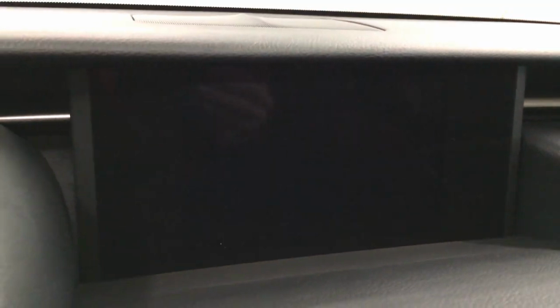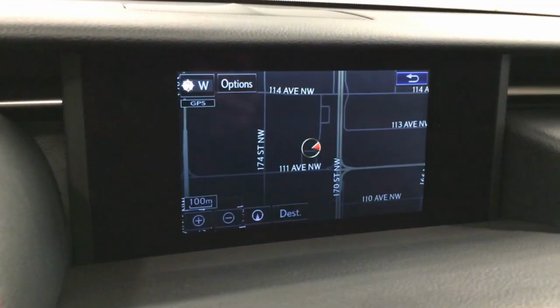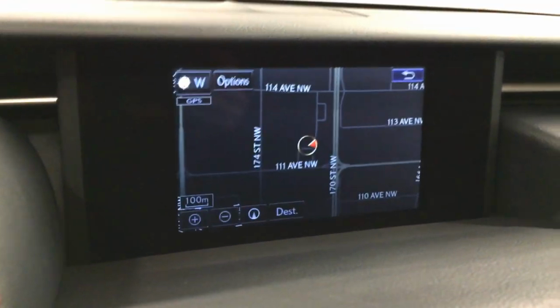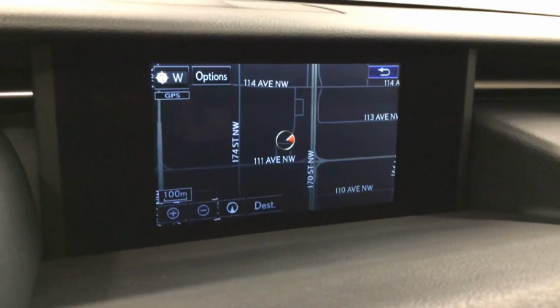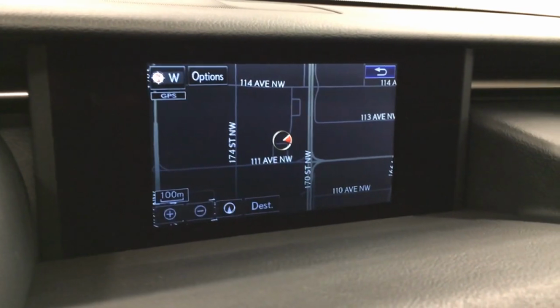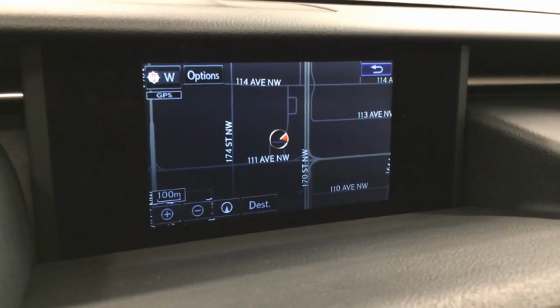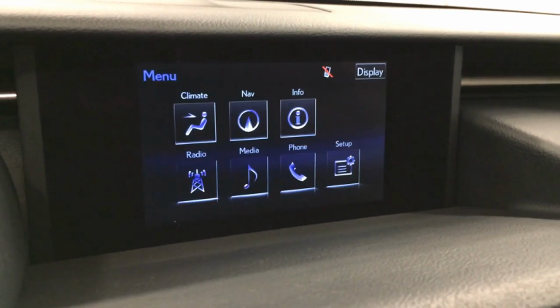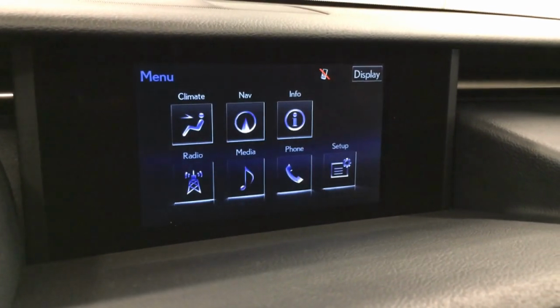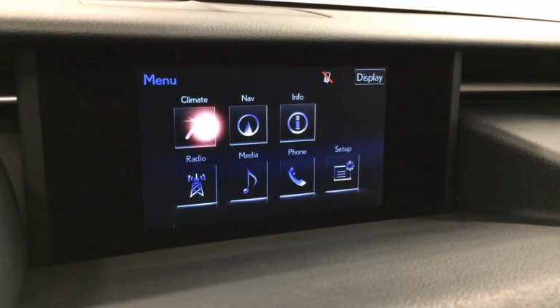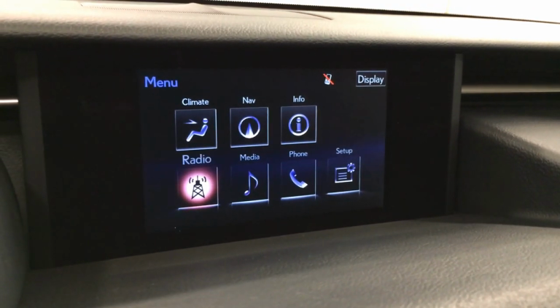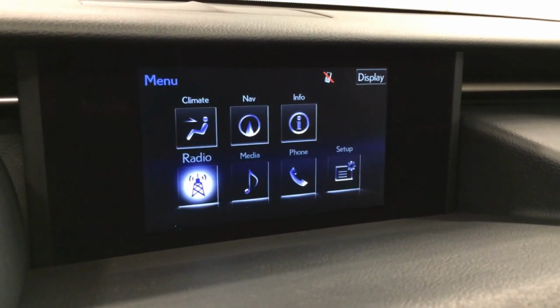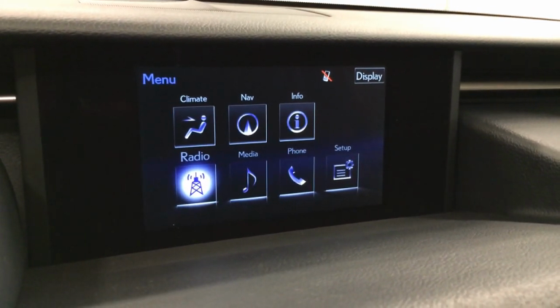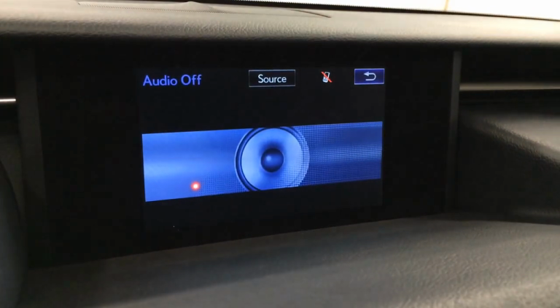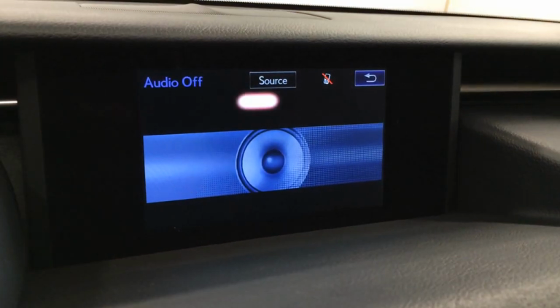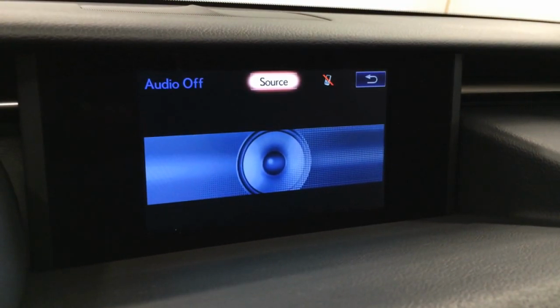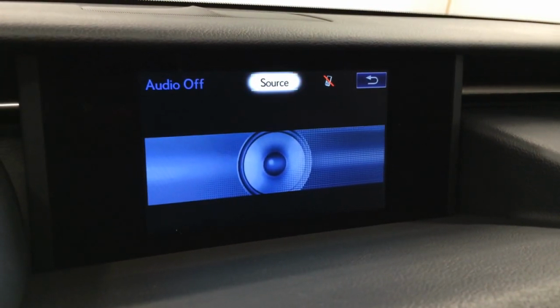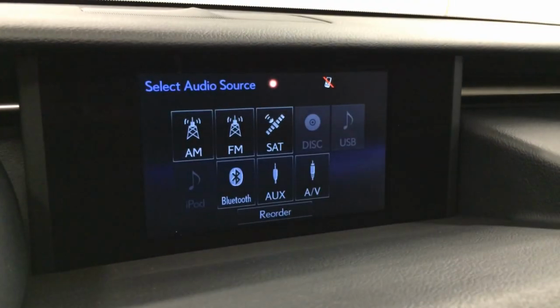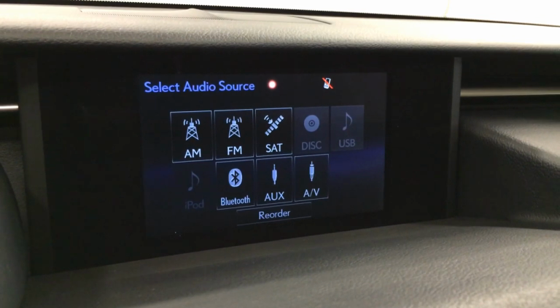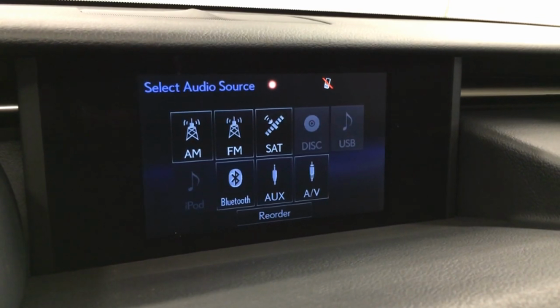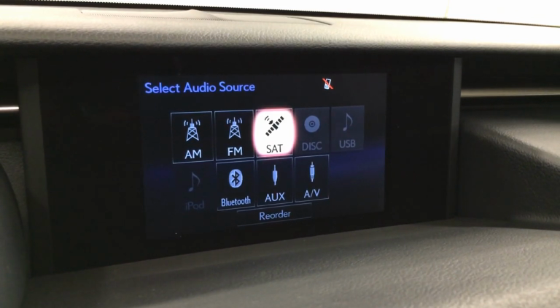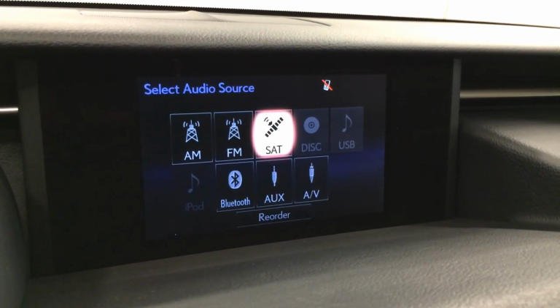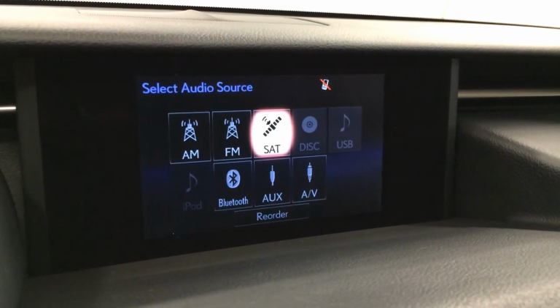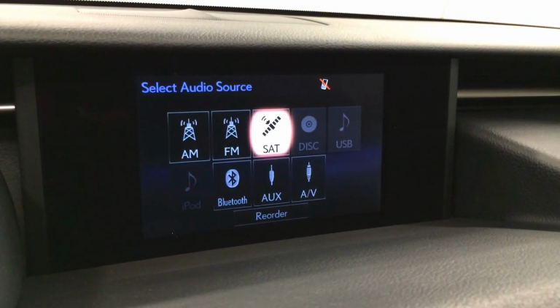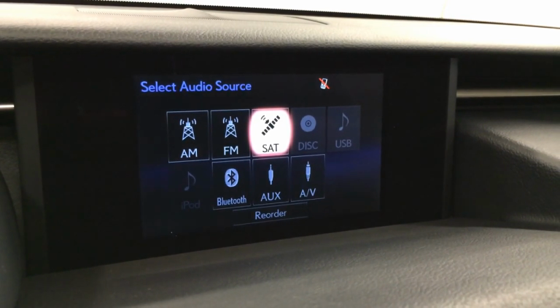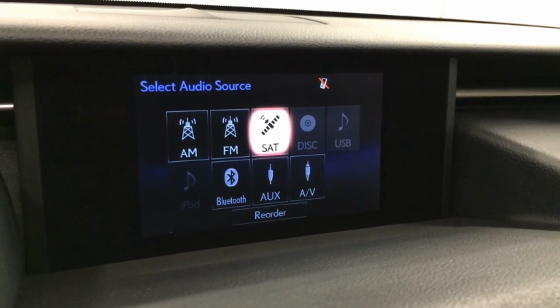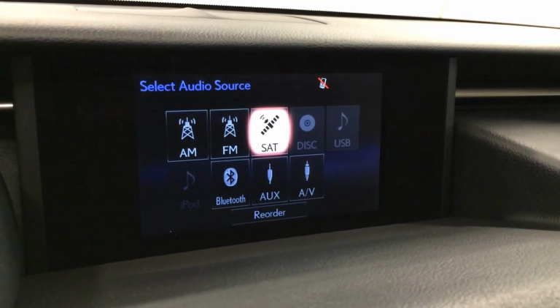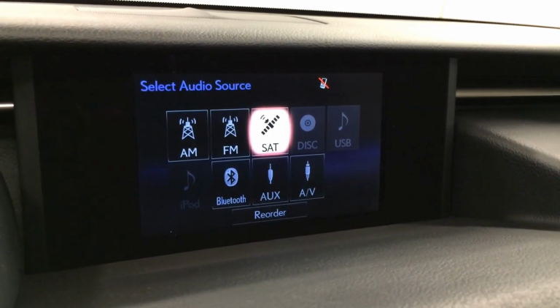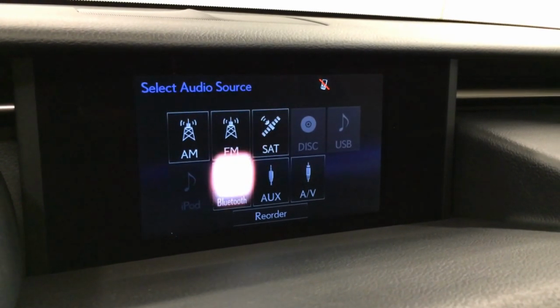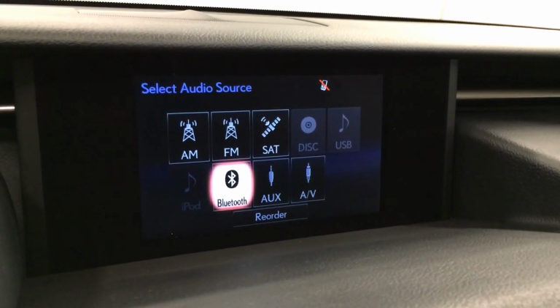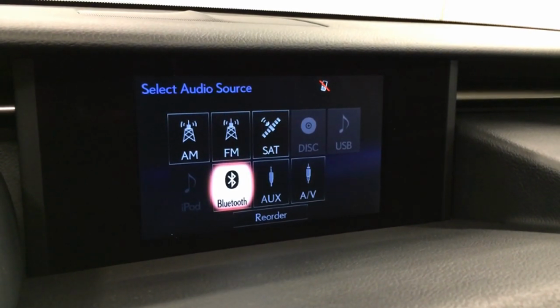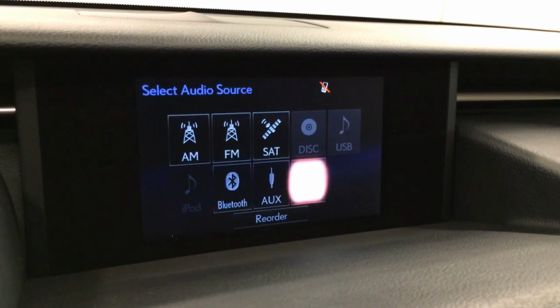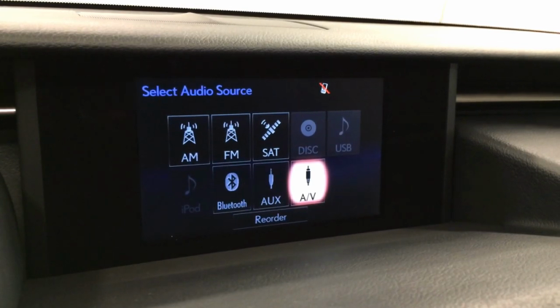17-speaker Mark Levinson premium audio system with AM, FM, HD radio, satellite, CD, DVD, USB auxiliary, Bluetooth, AV, and iPod capabilities.